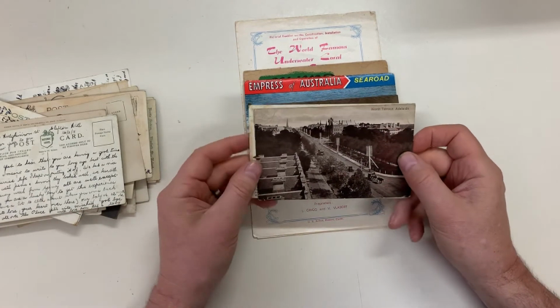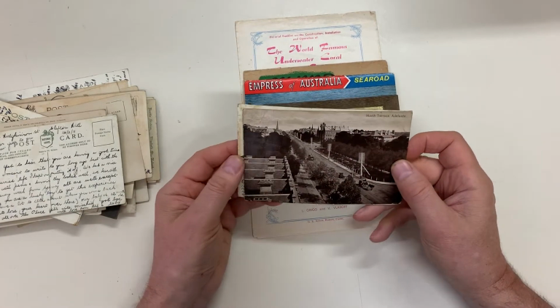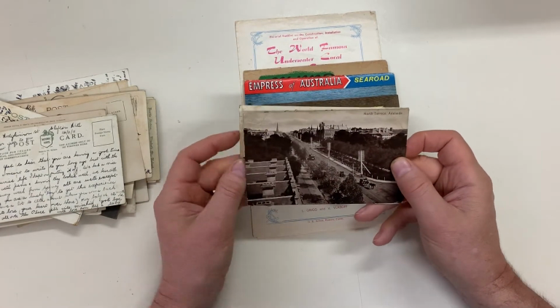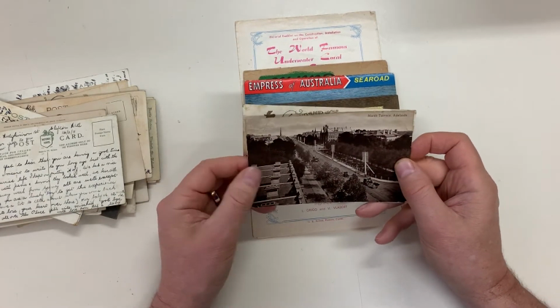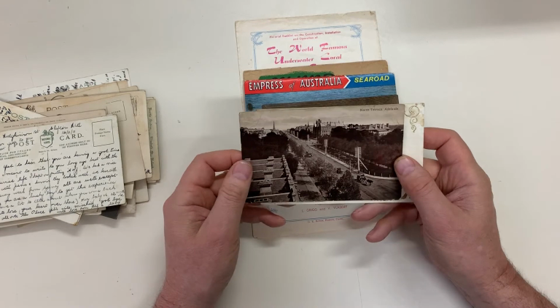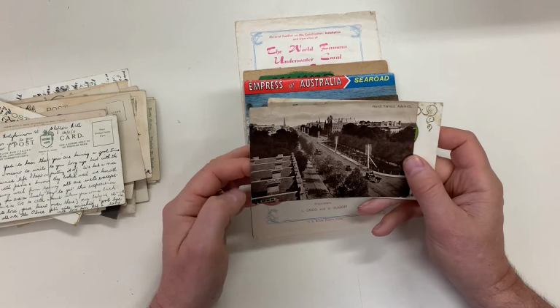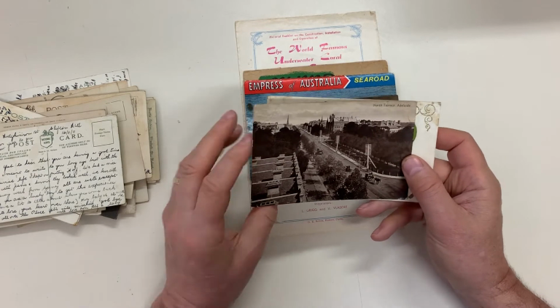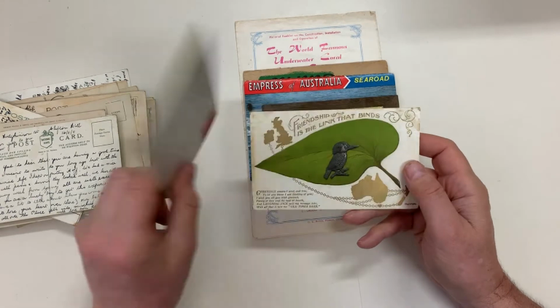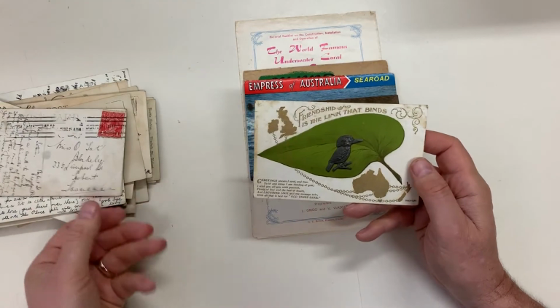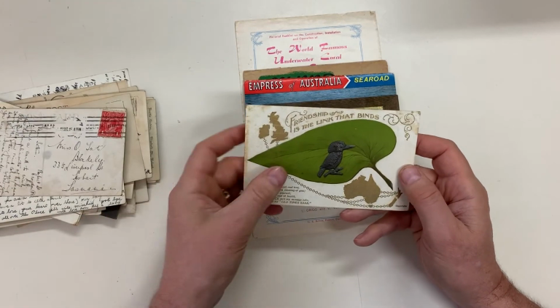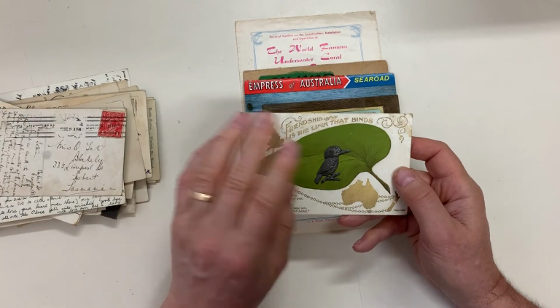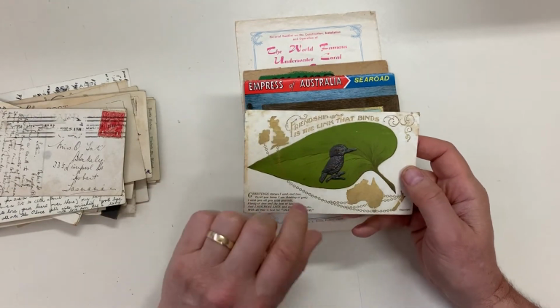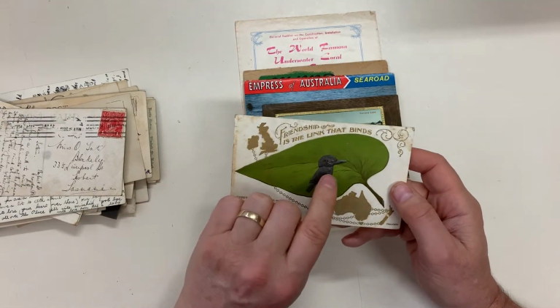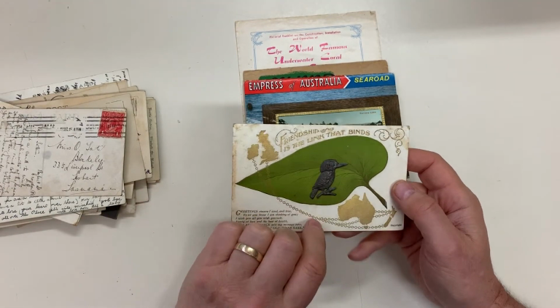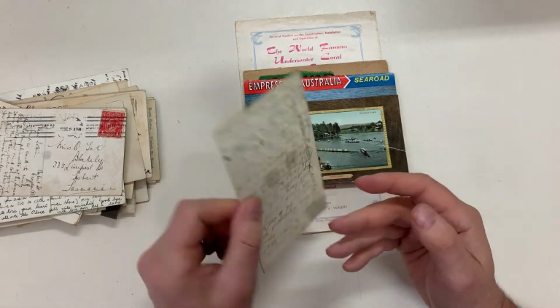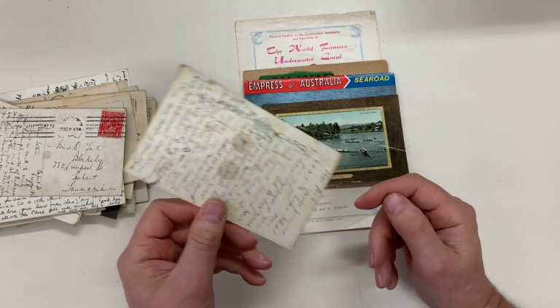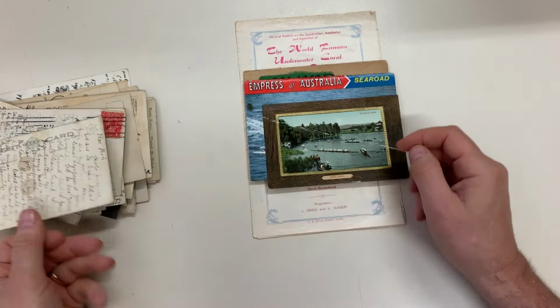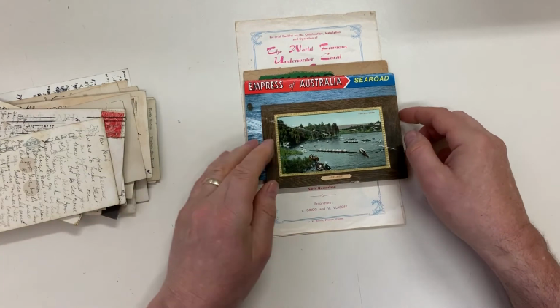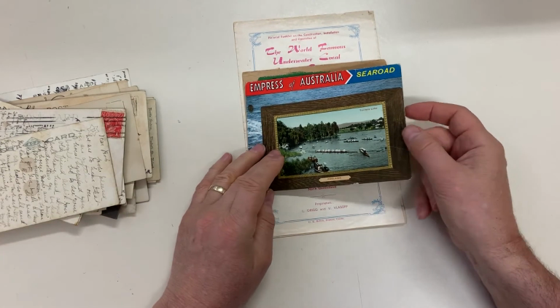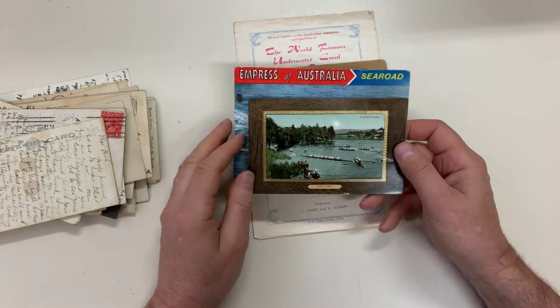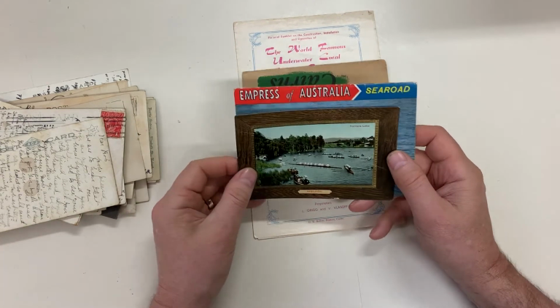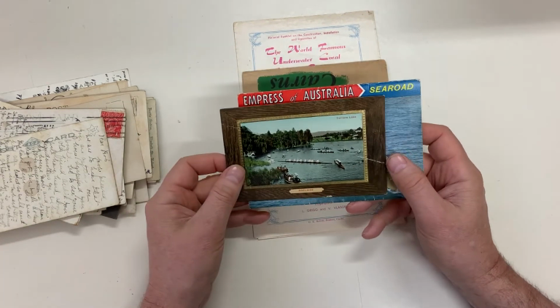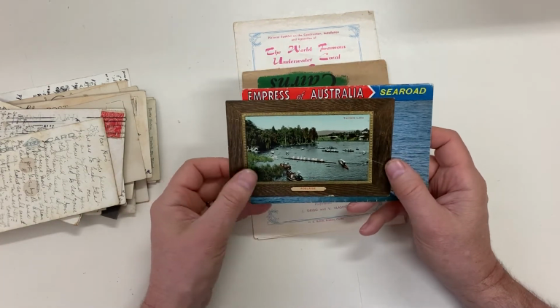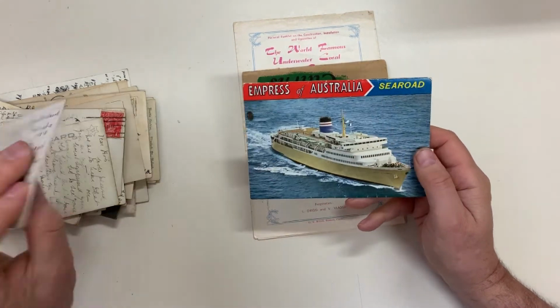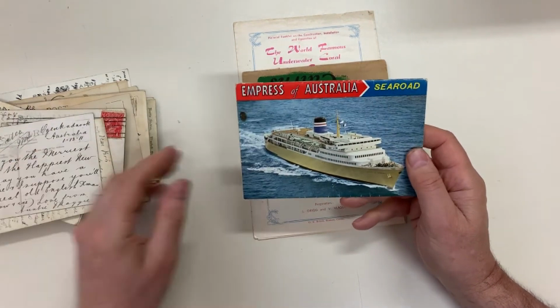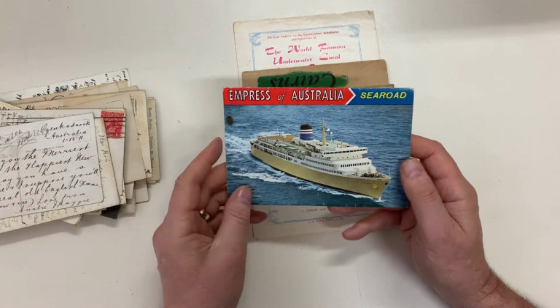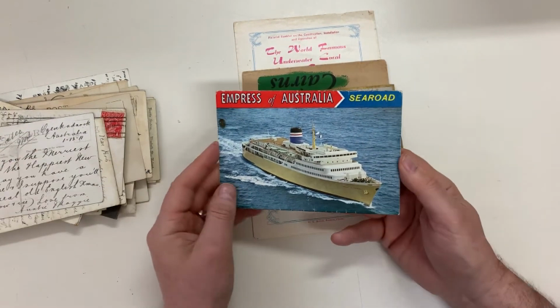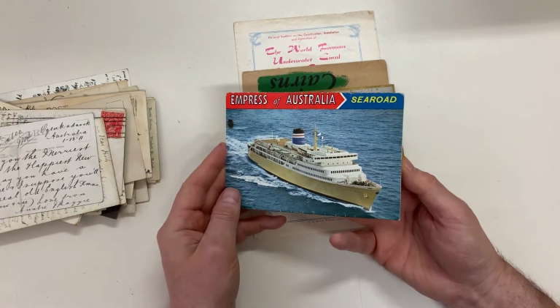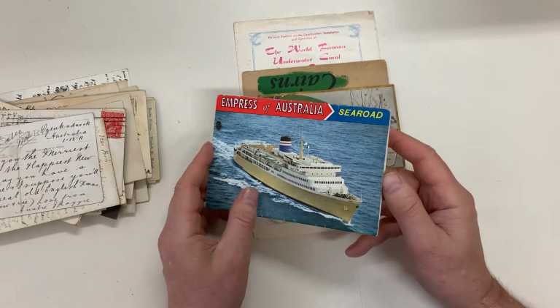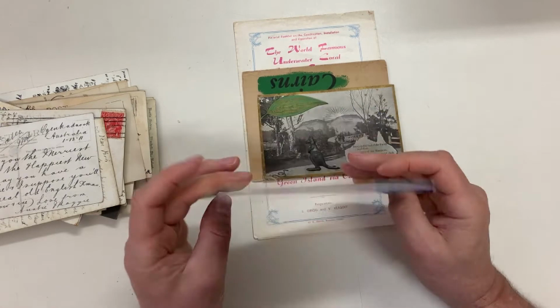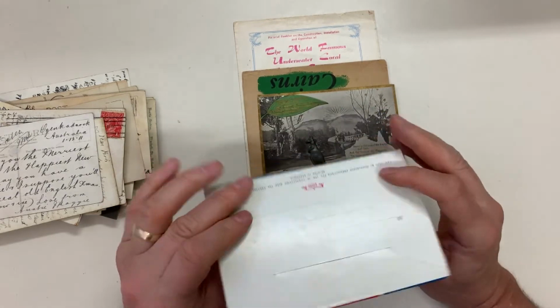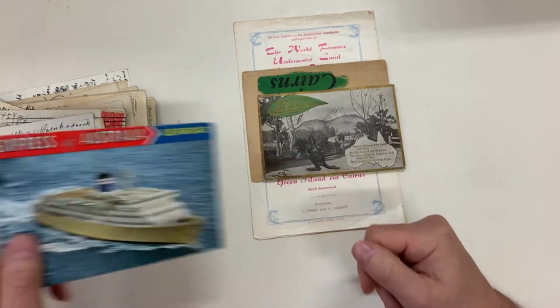North Terrace, Adelaide. Novelty with the koala bear stuck on. Turrets — like Adelaide. It's a fold-out thing.